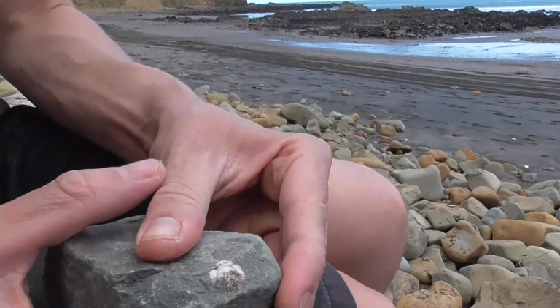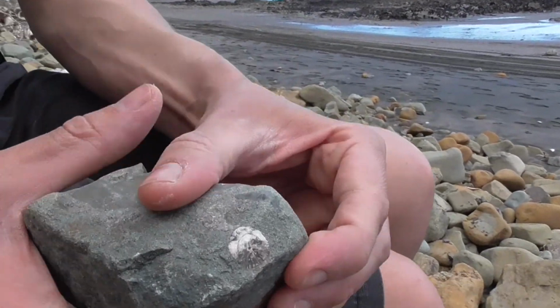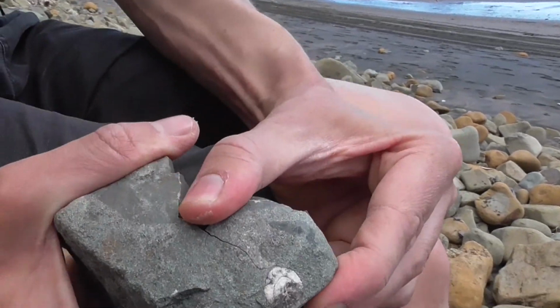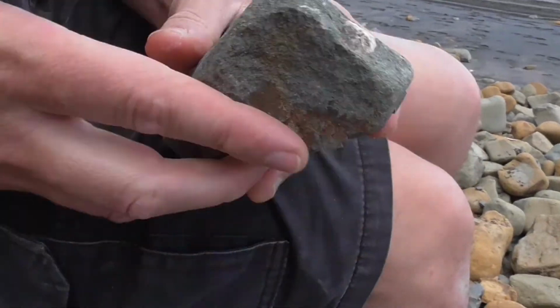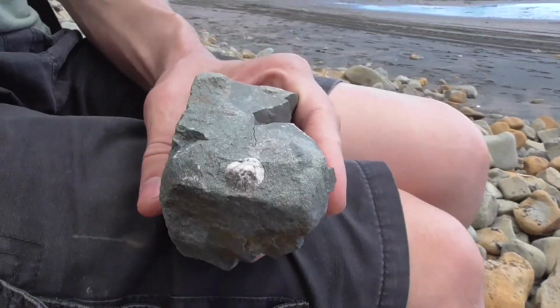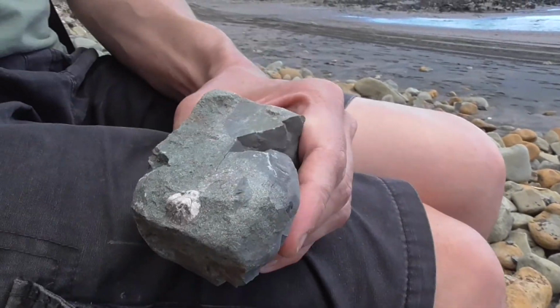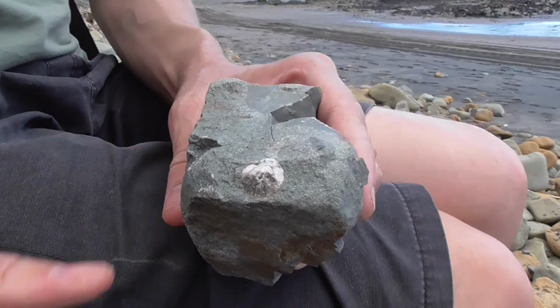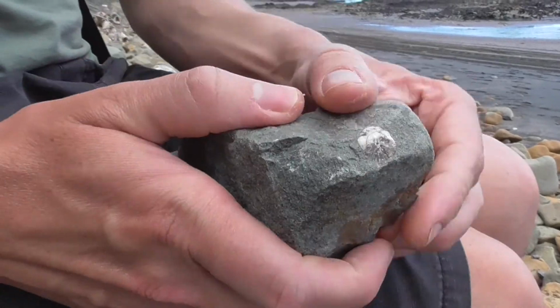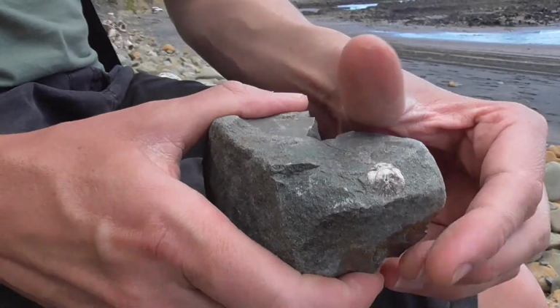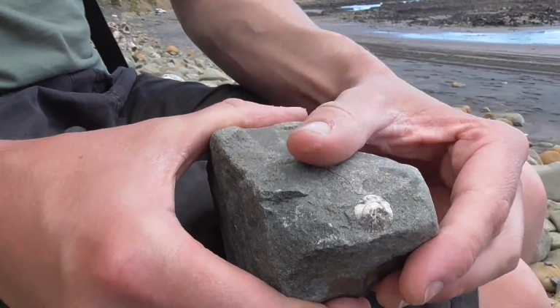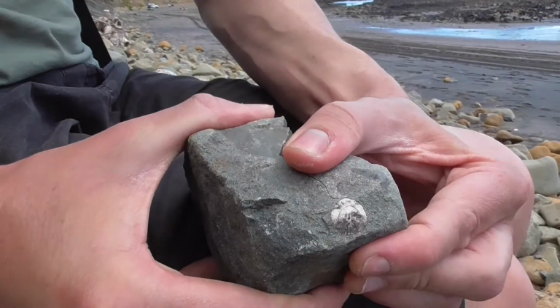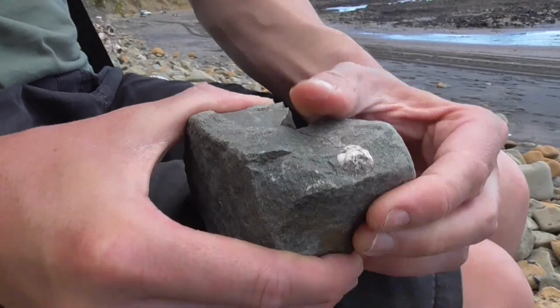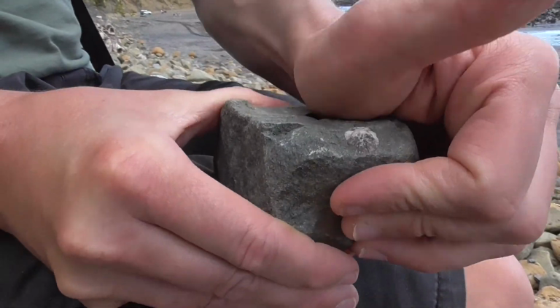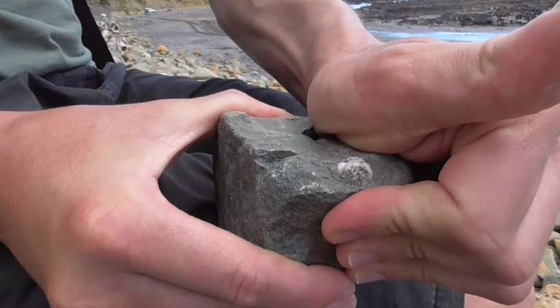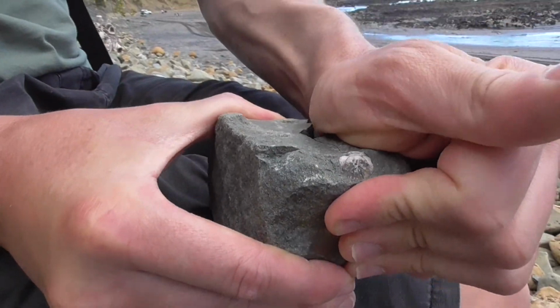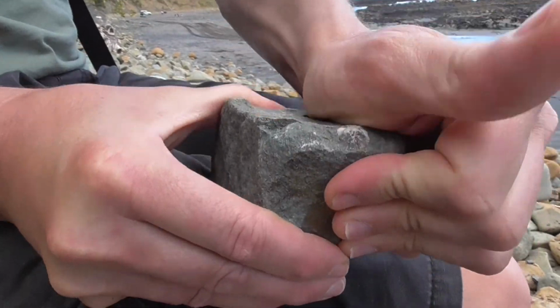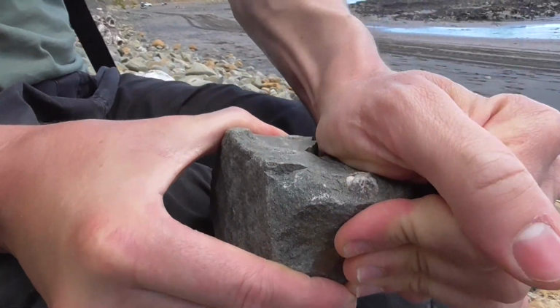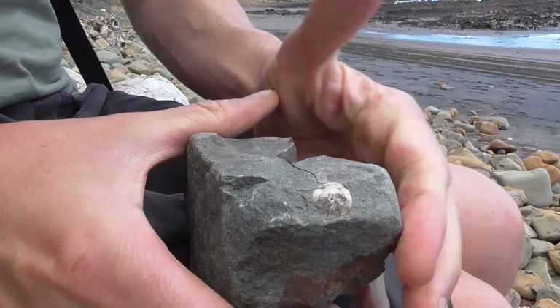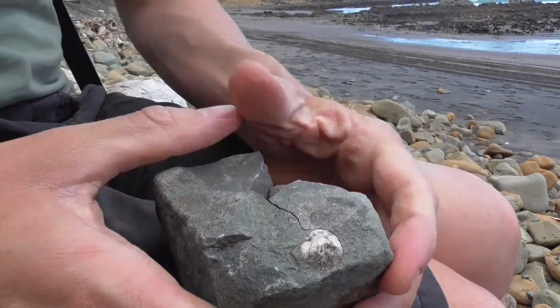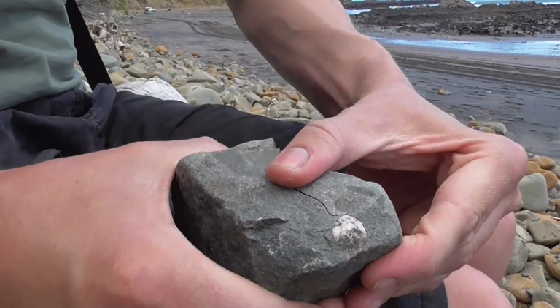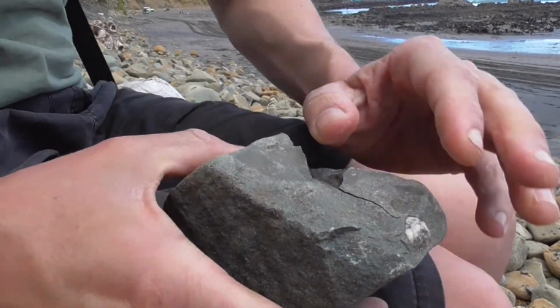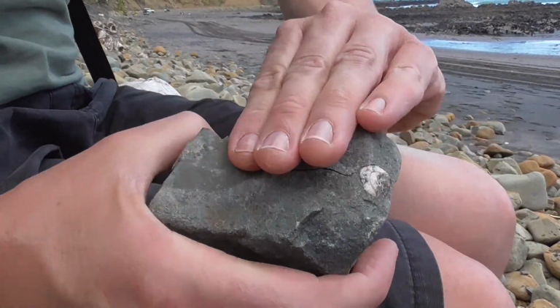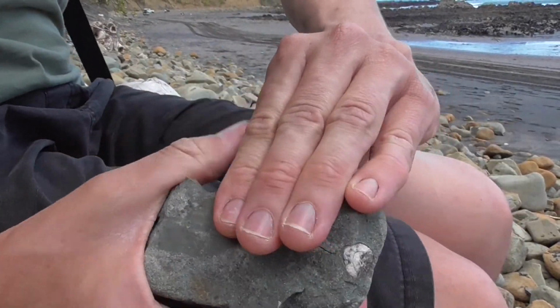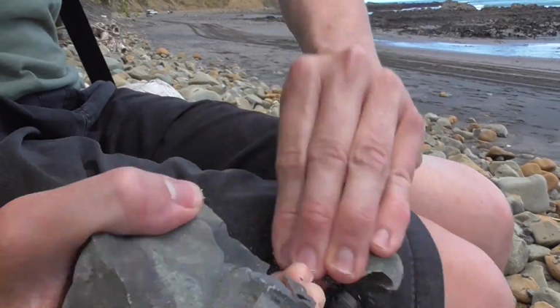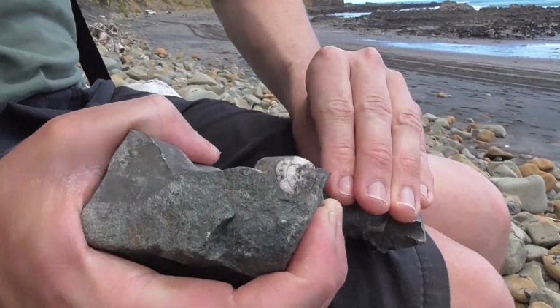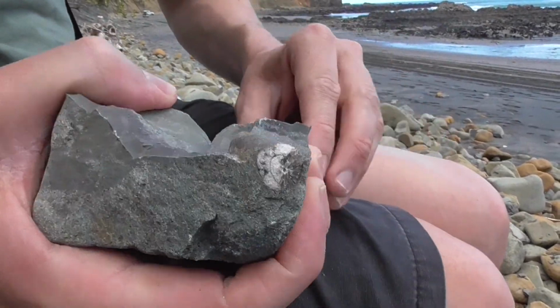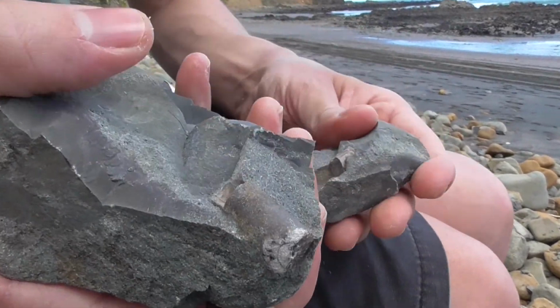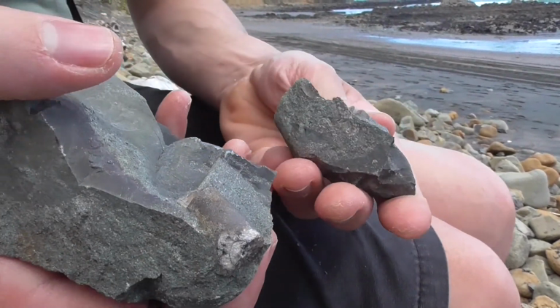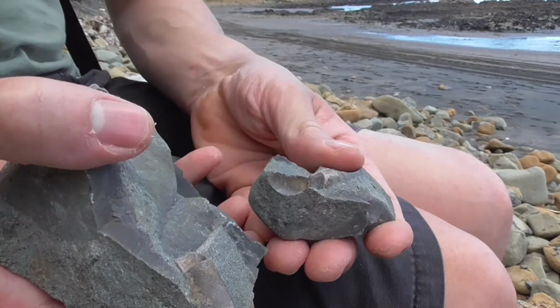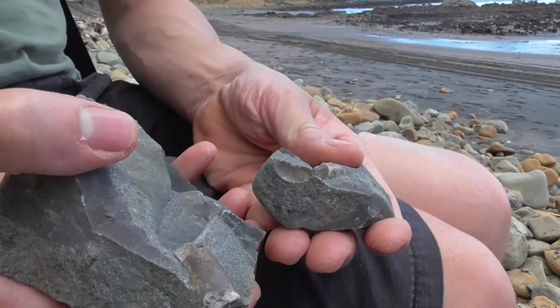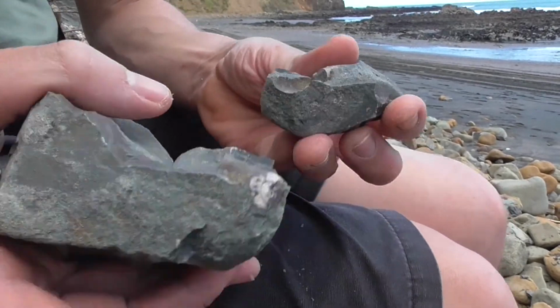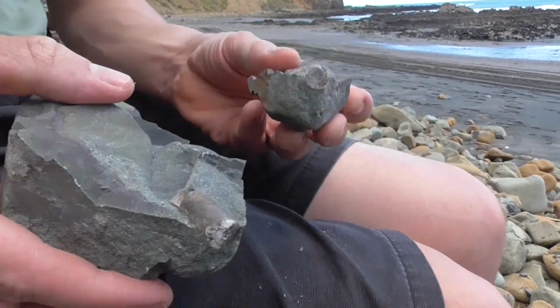It looks like that crackles. Is it going? Yeah. I don't want to hit it anymore. Look! Oh, I broke it. What is it?